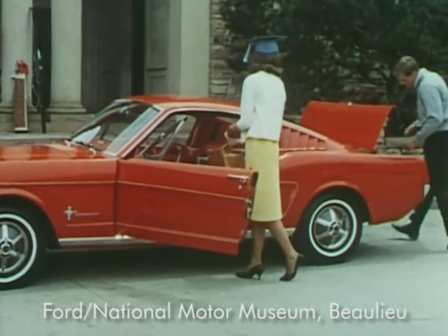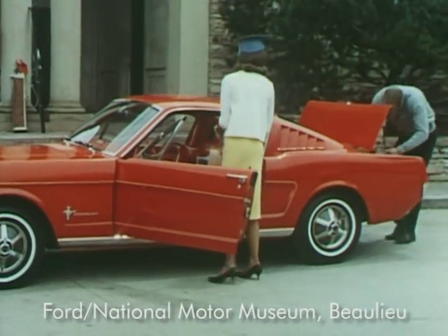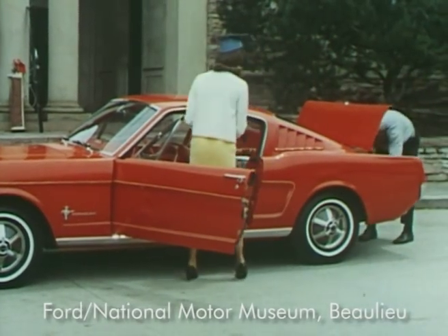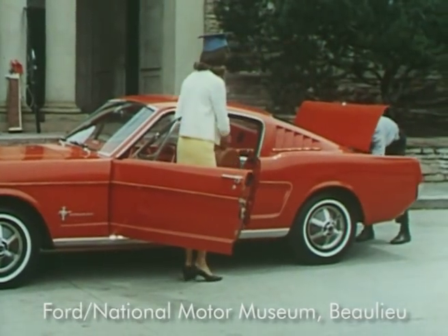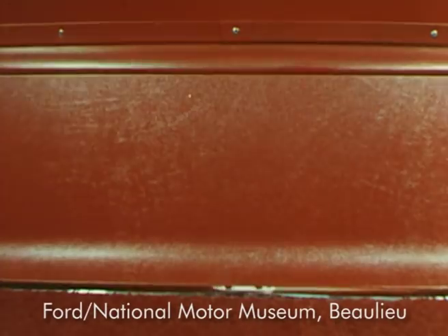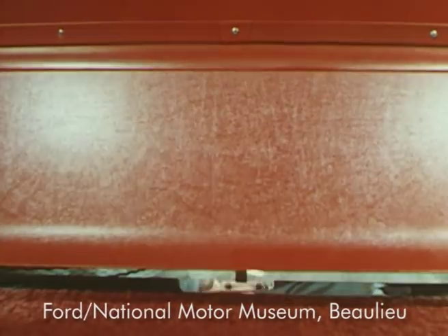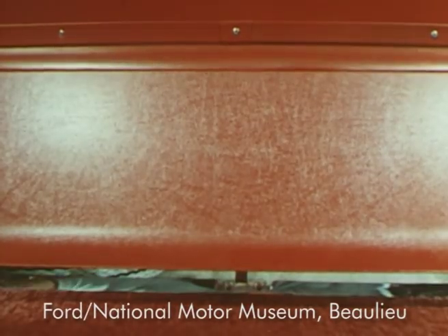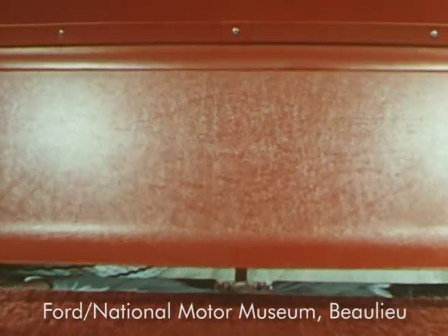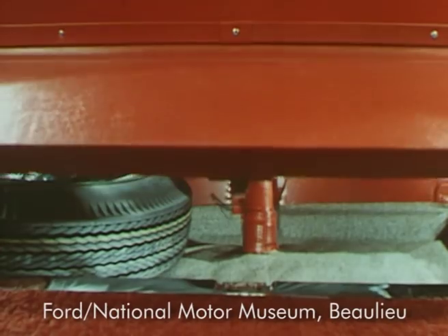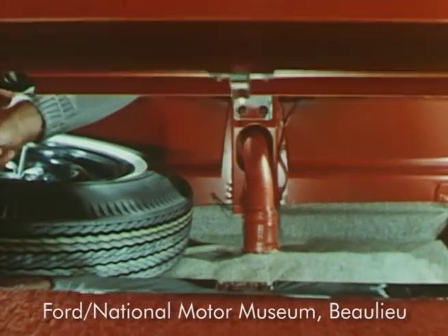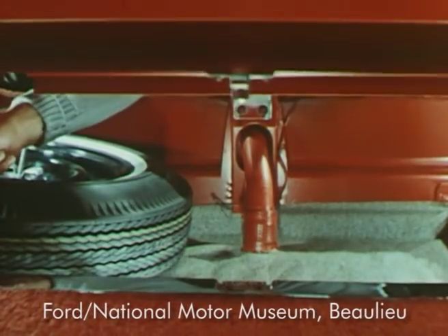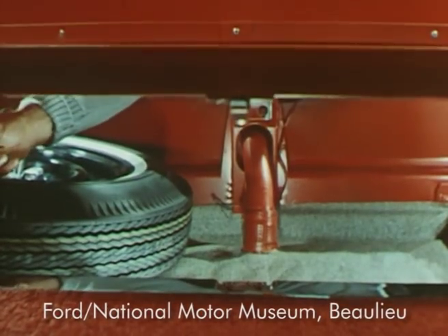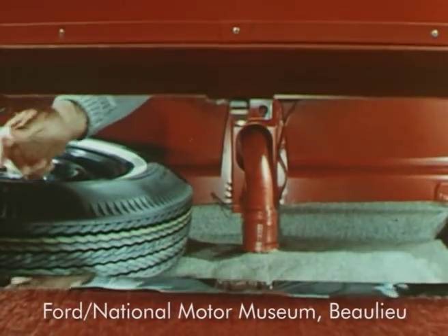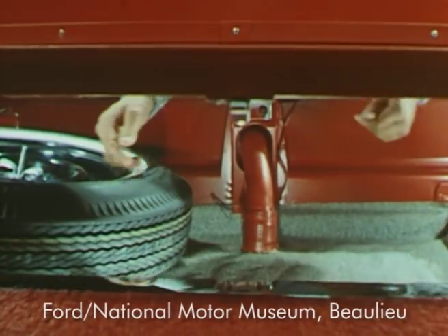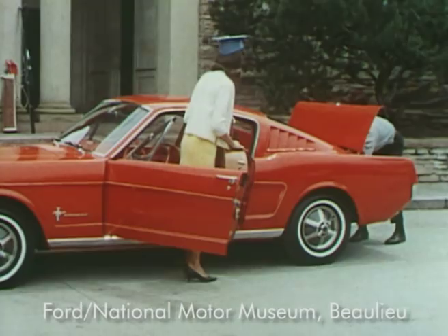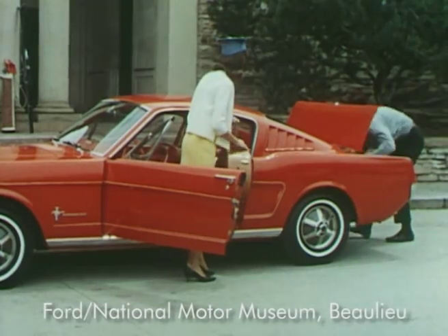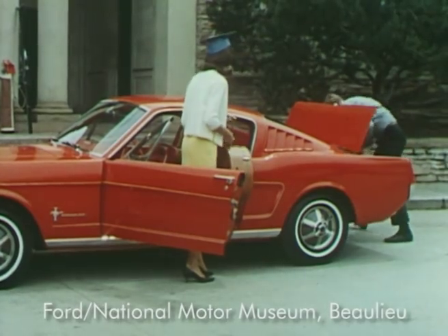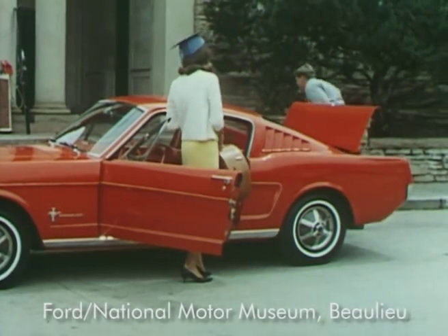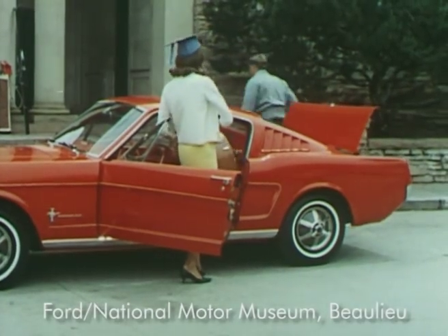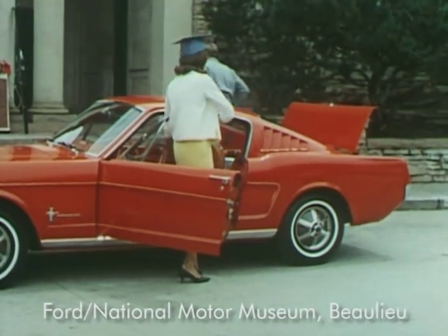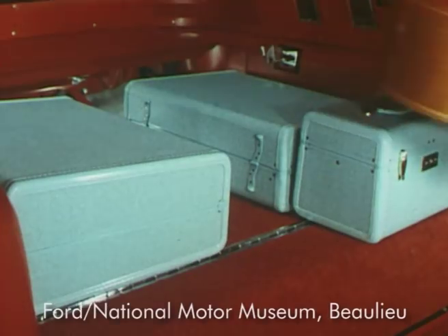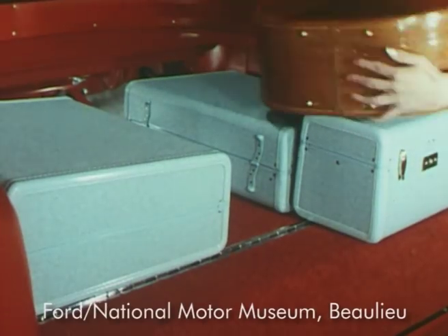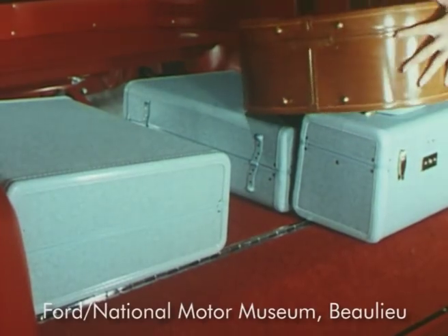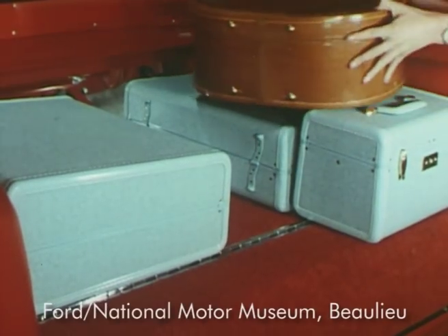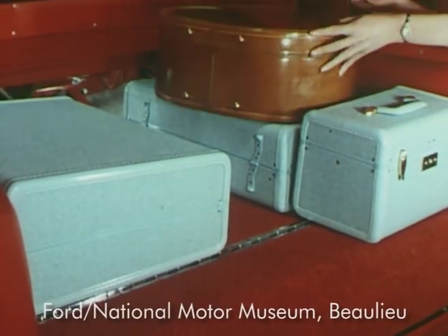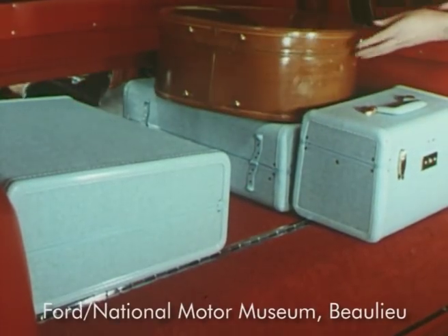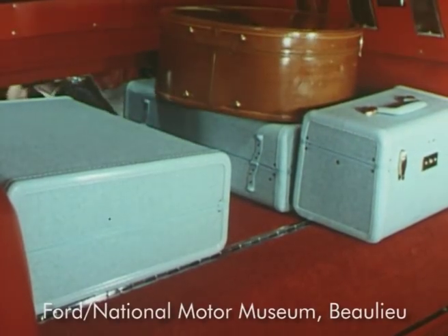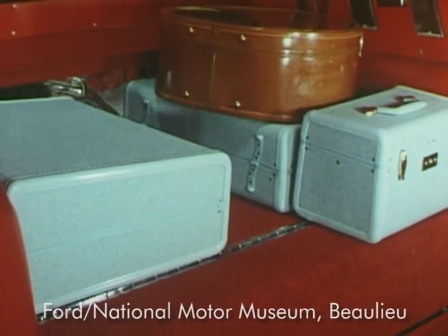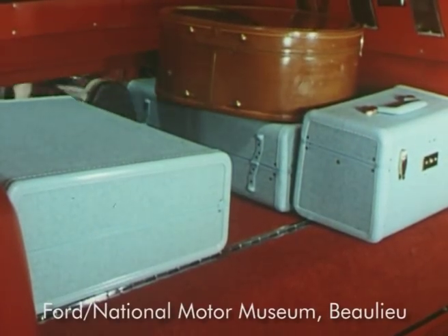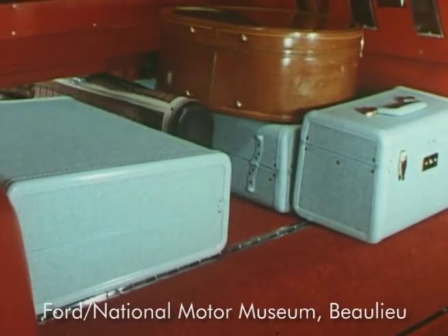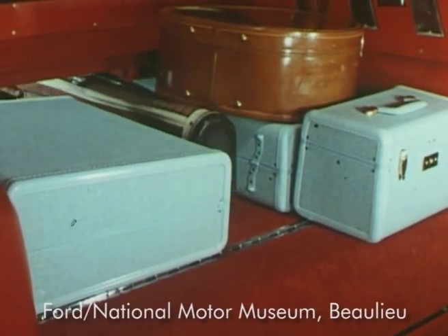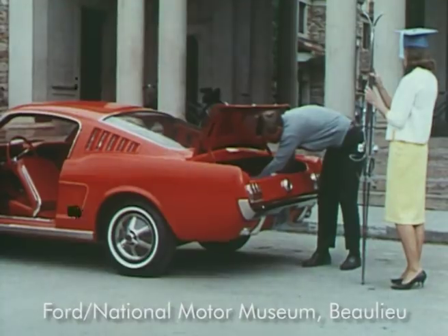For even more utility space, an access door between the trunk and rear compartment can be opened to provide a long, spacious cargo area ideal for carrying golf clubs, skis, surfboards — well, you name it.